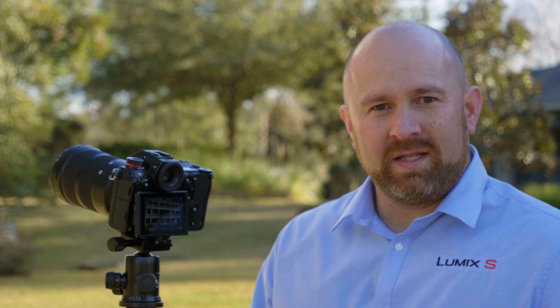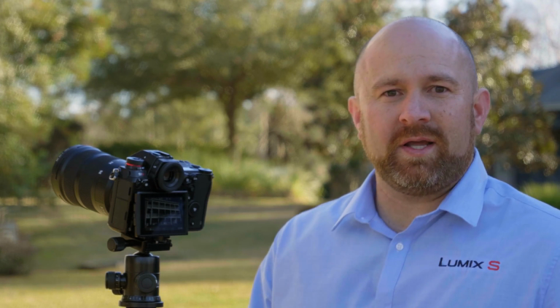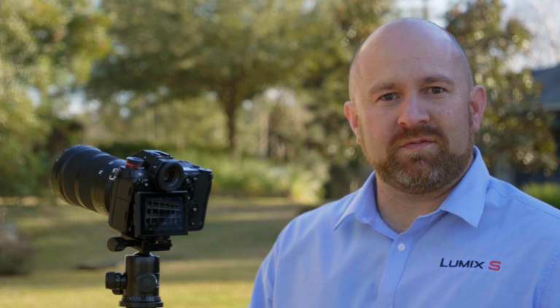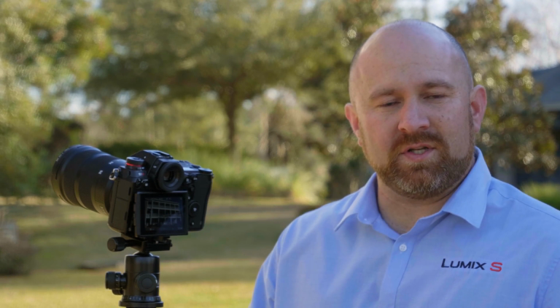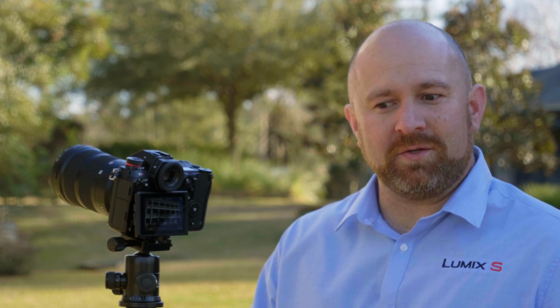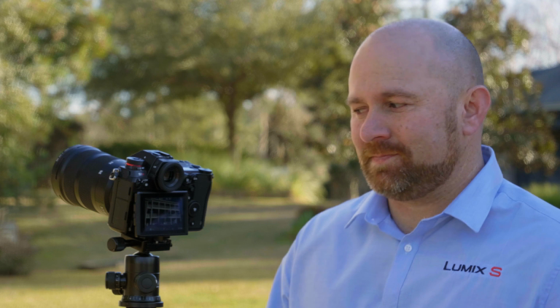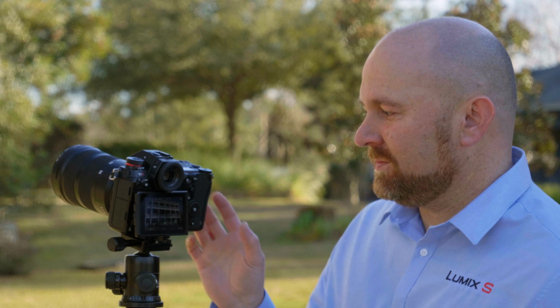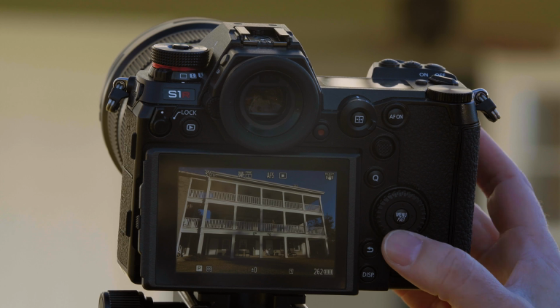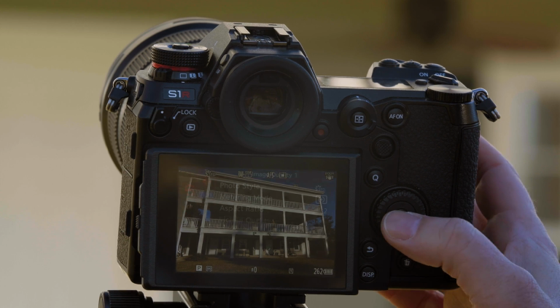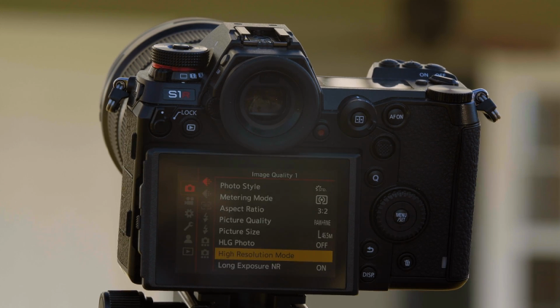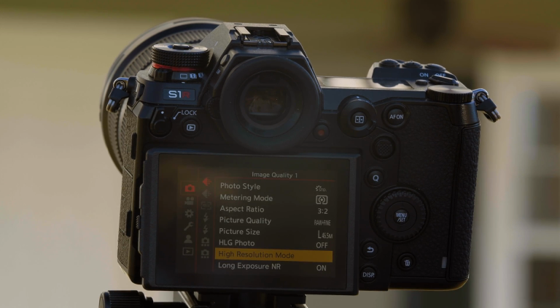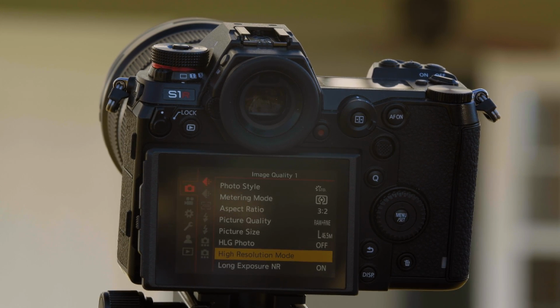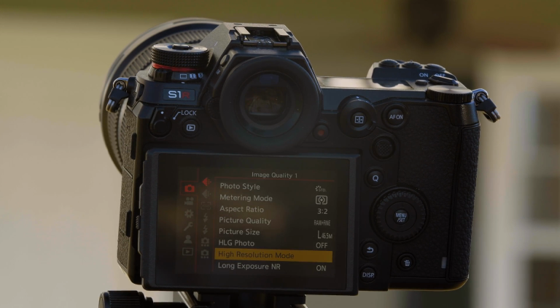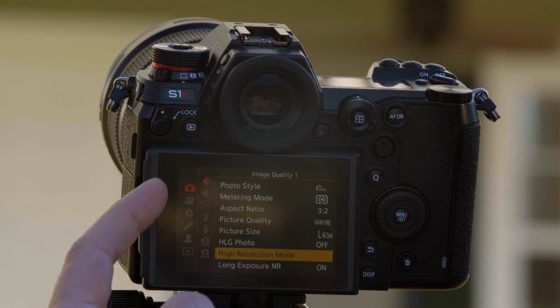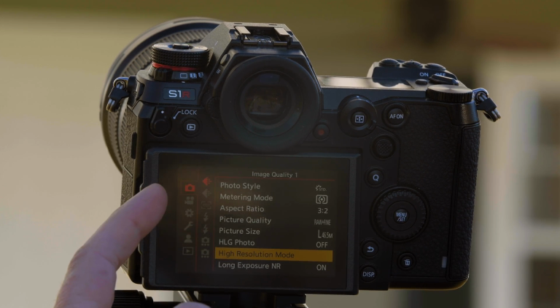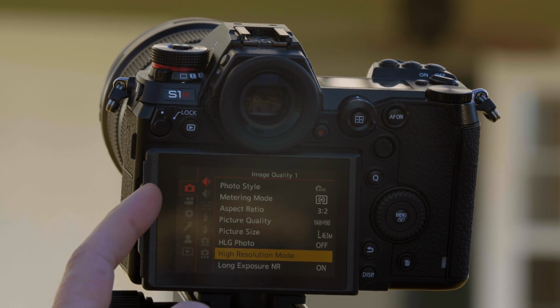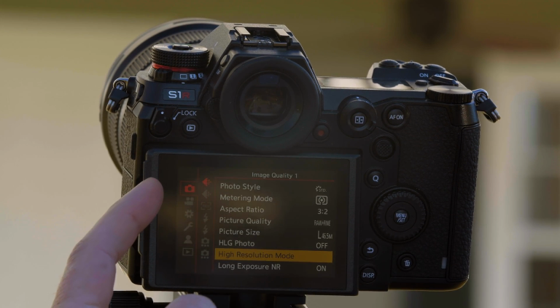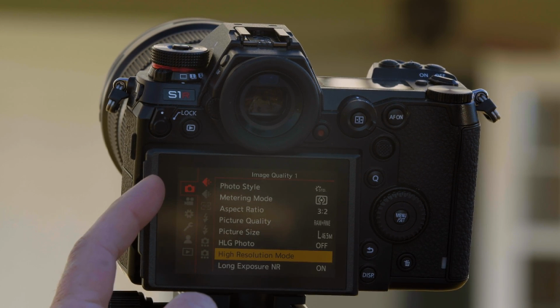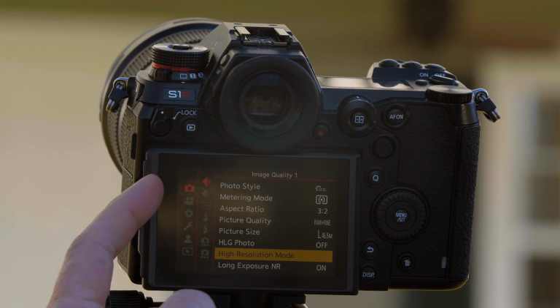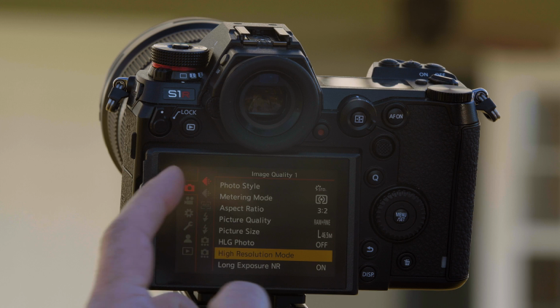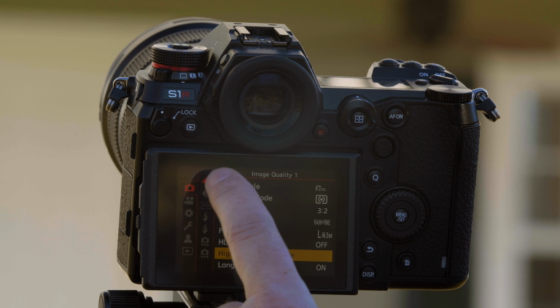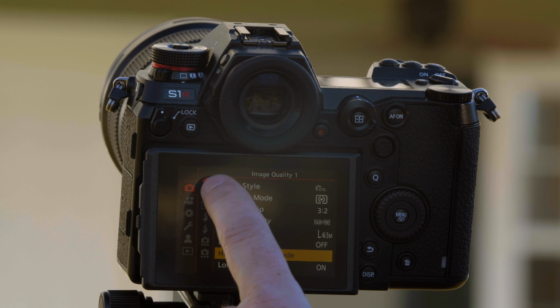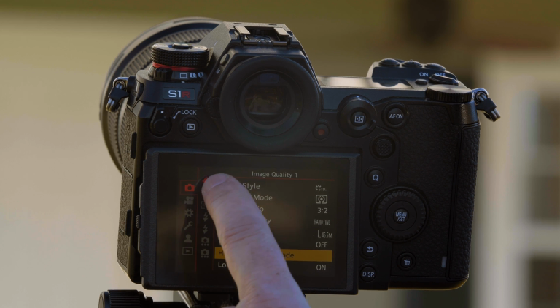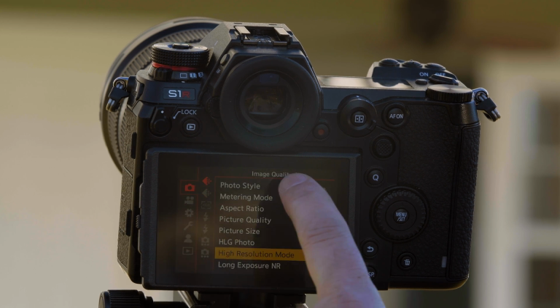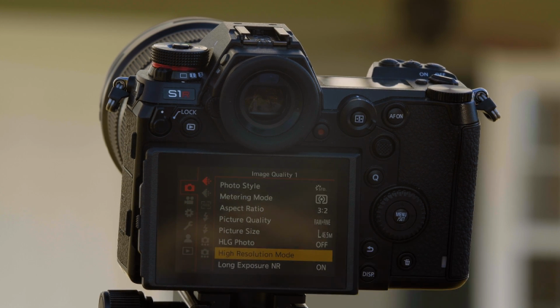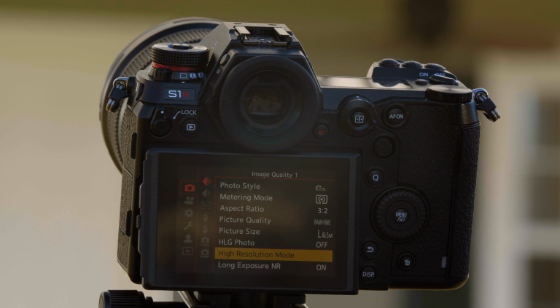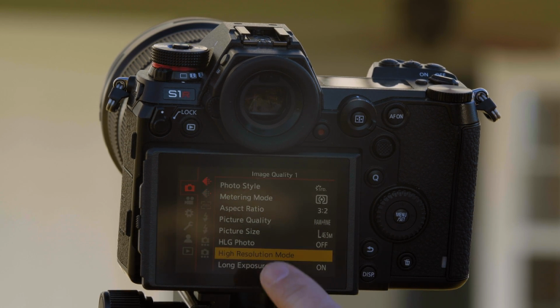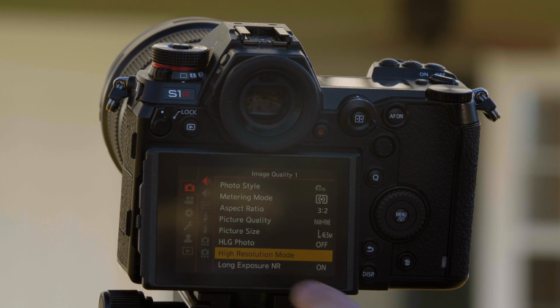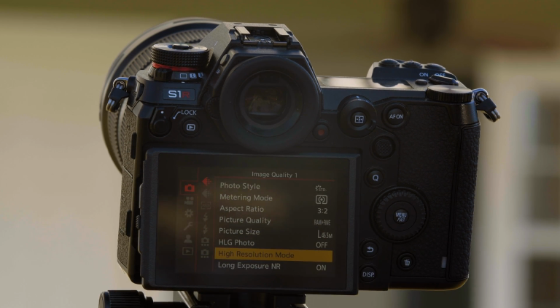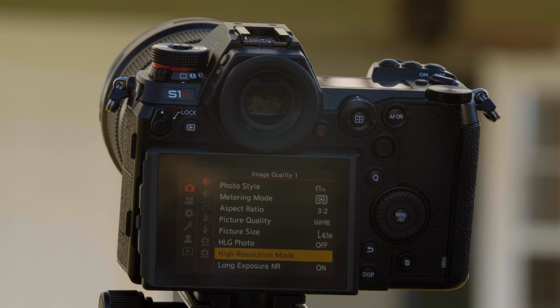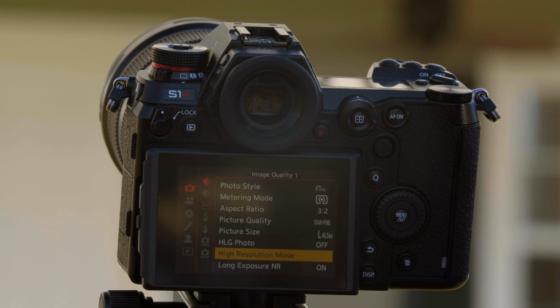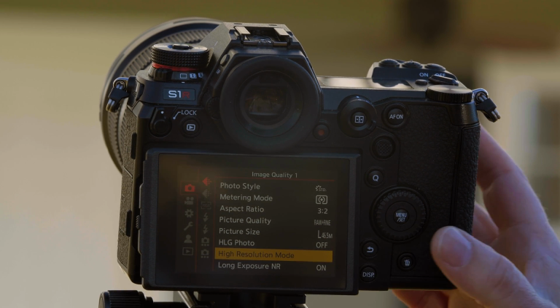Let me show you how to use the function in the menu. Go into the camera's menu. From the top tab, which is the photo tab, the top page, which is image quality, there's an option for high-resolution mode.